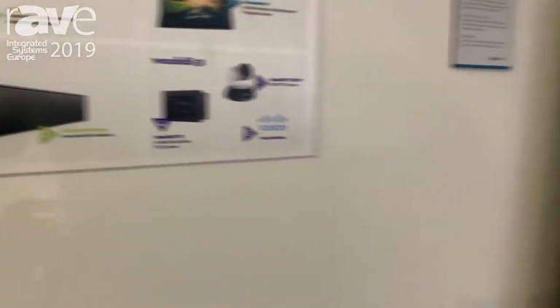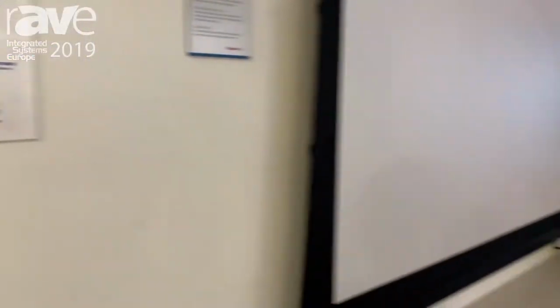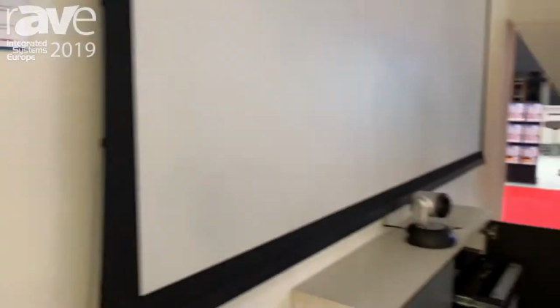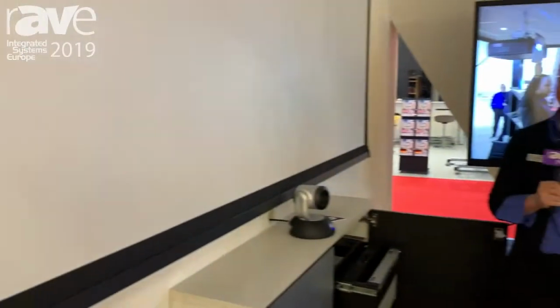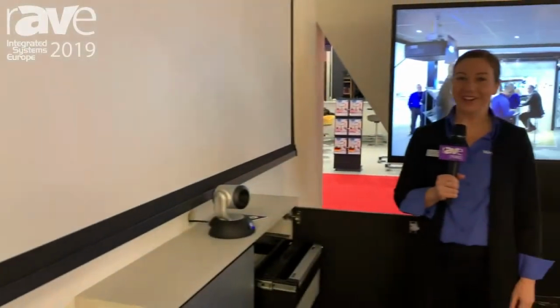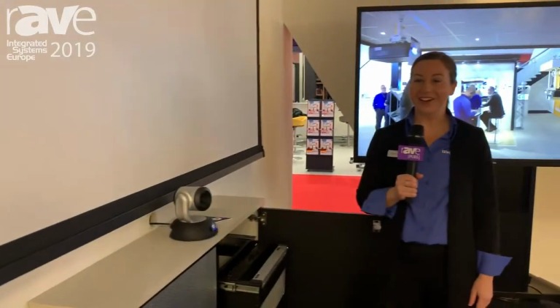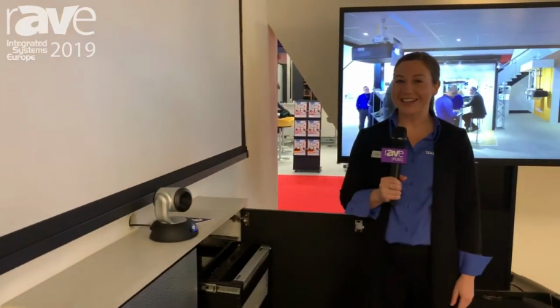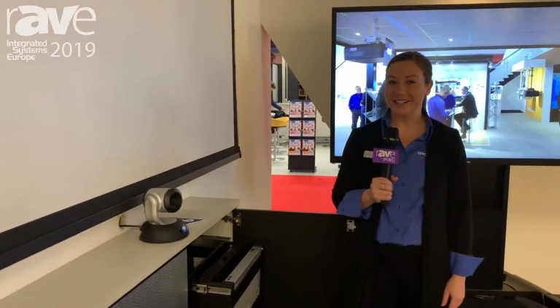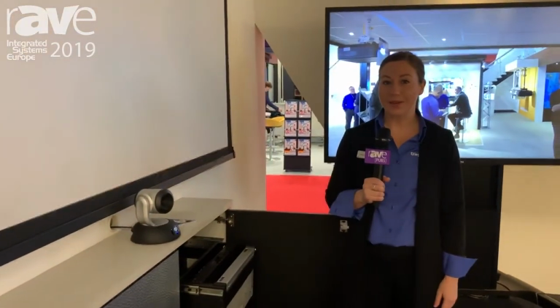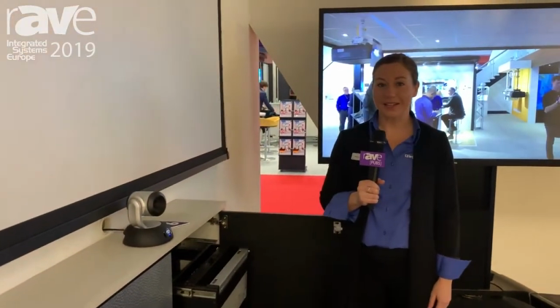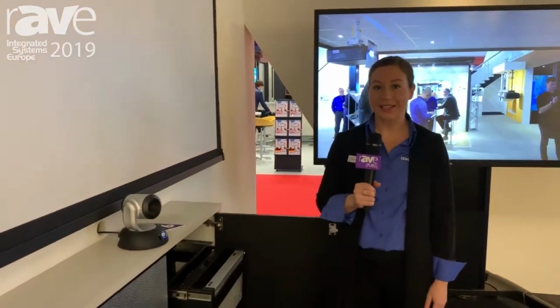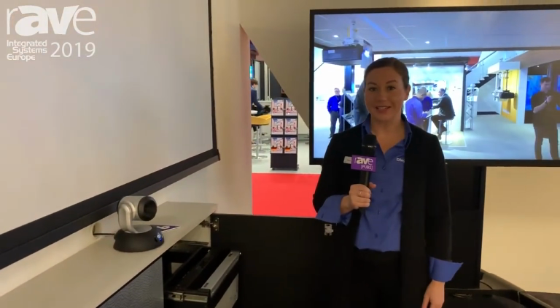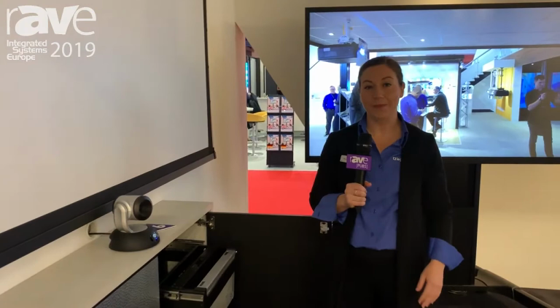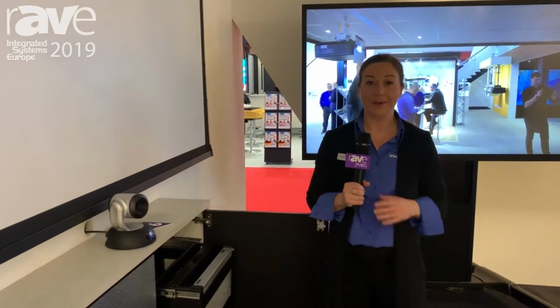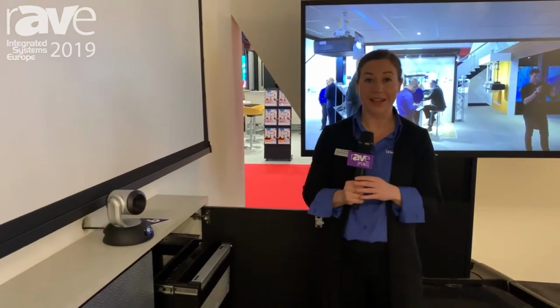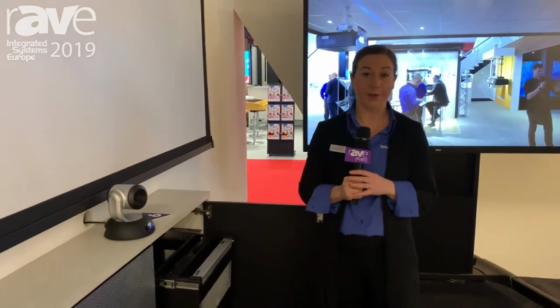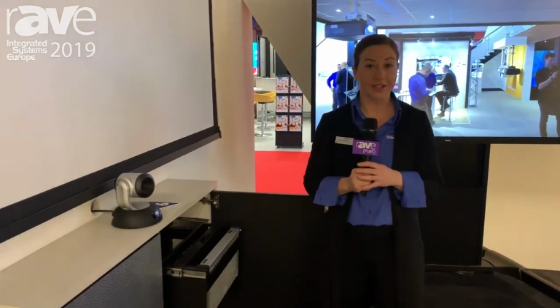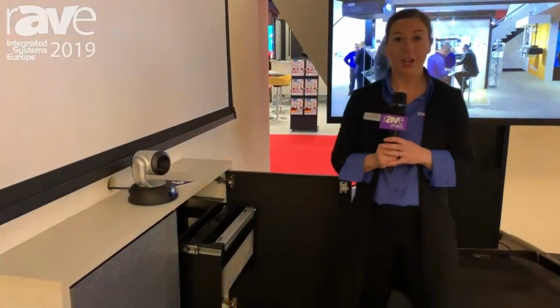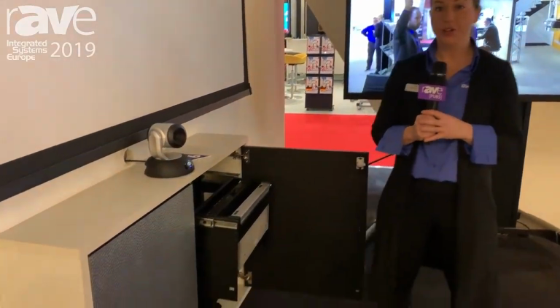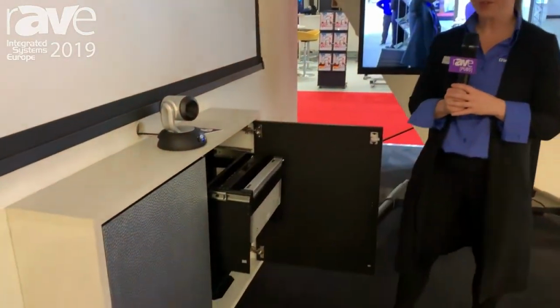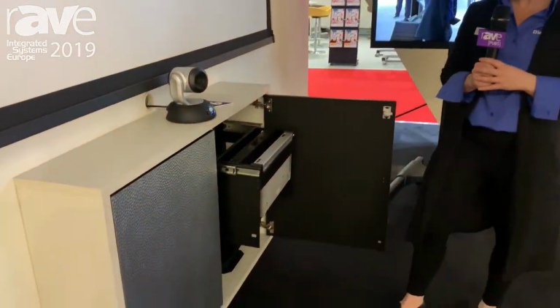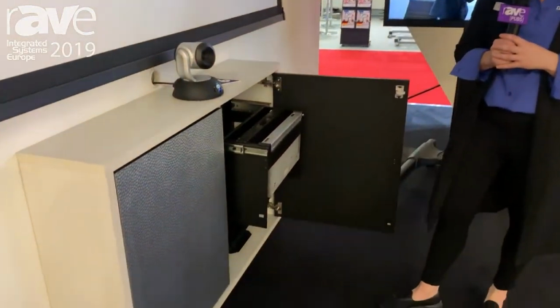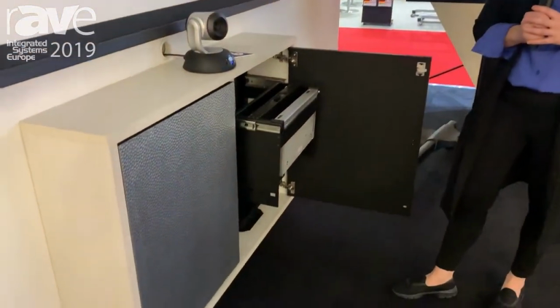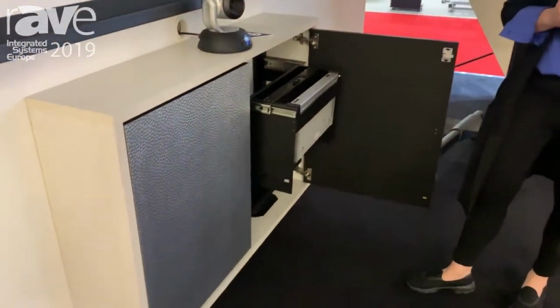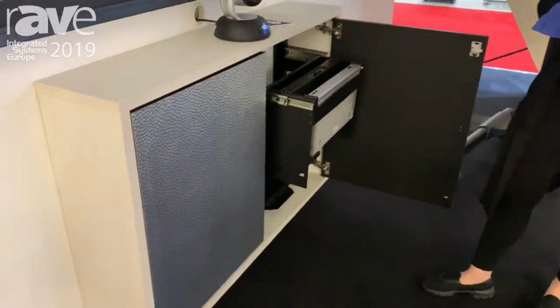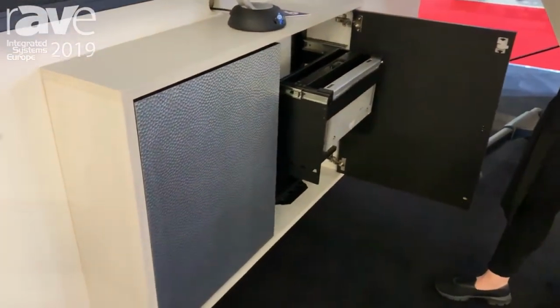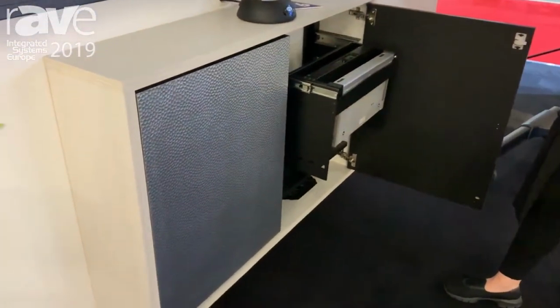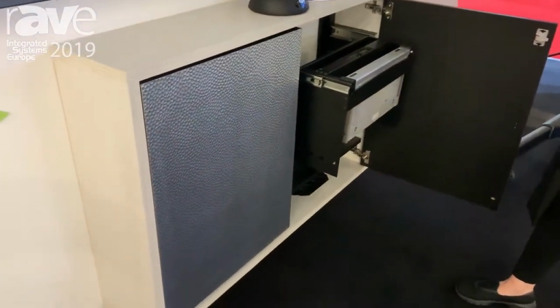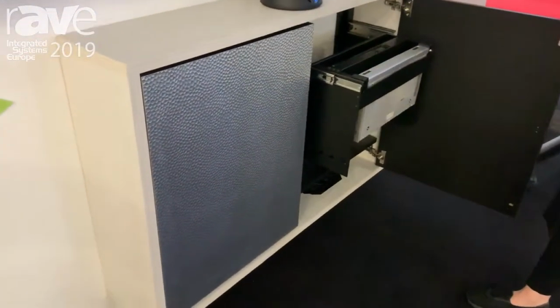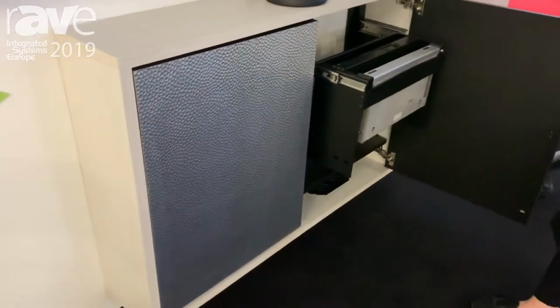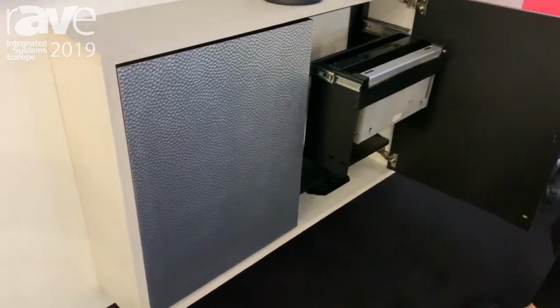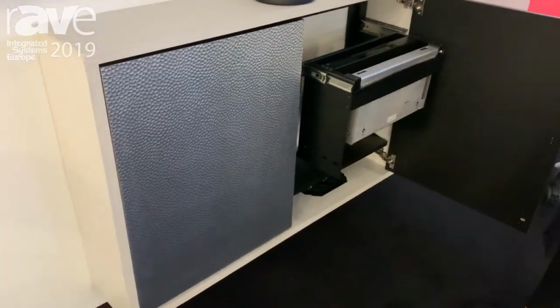Megan Needler here at ISE 2019 to talk about Middle Atlantic Products' new C3 Series Credenza, launching here at the show.